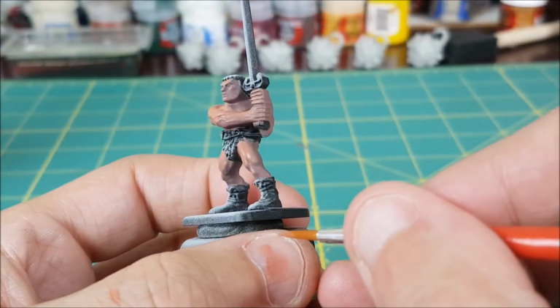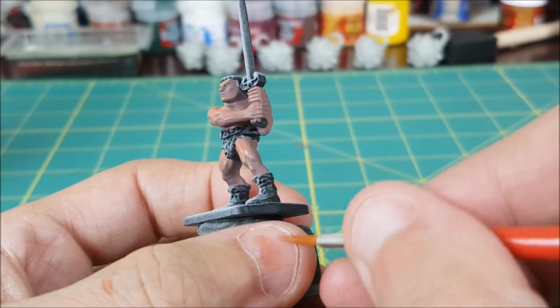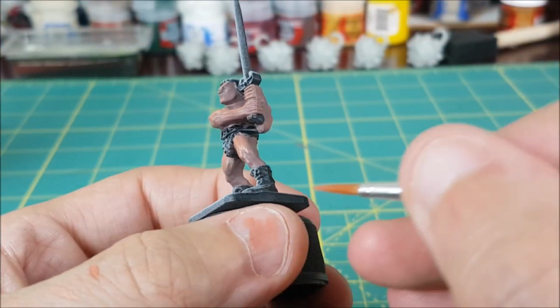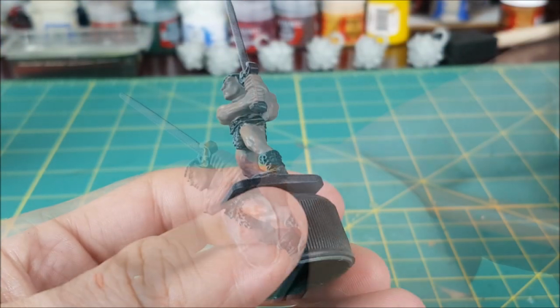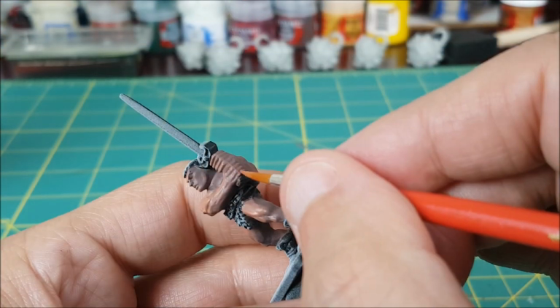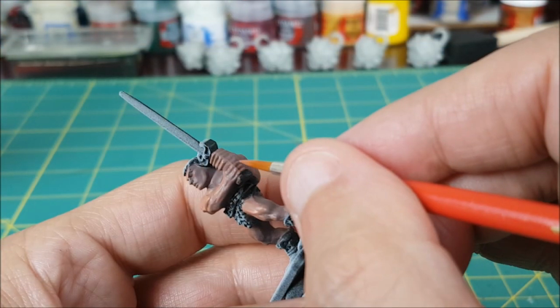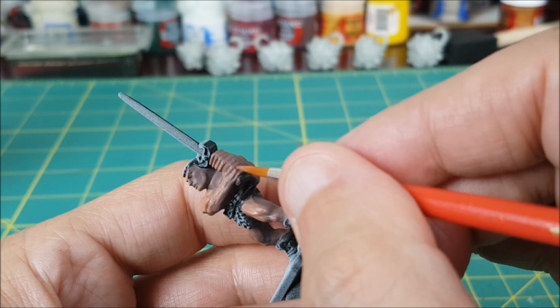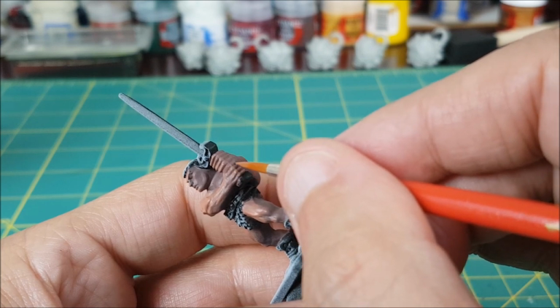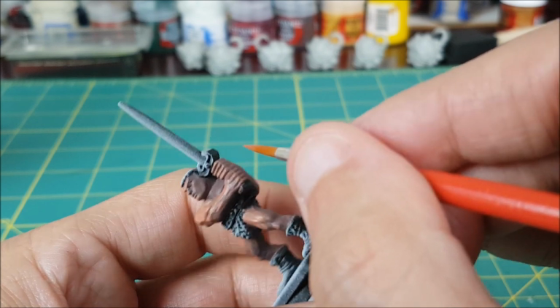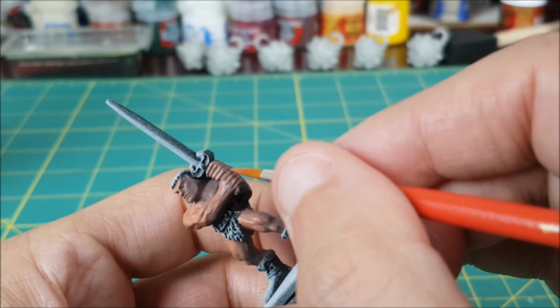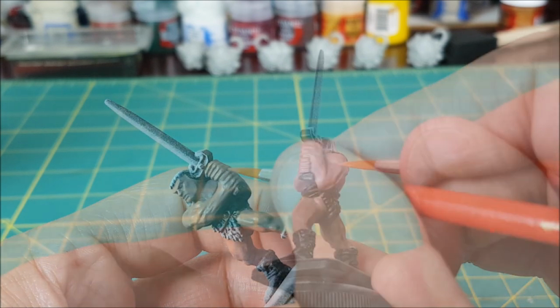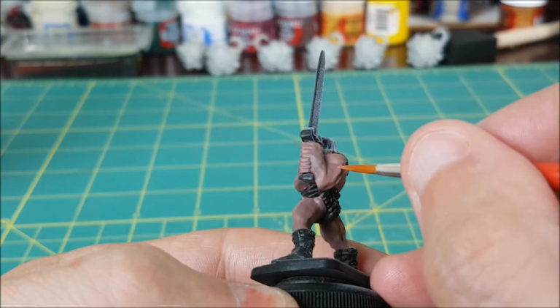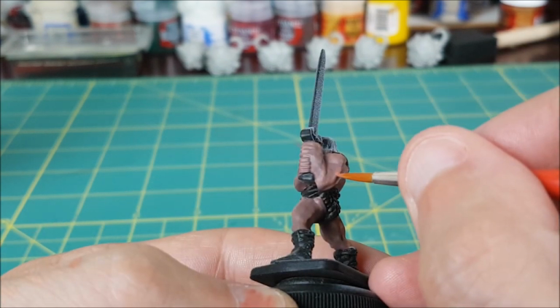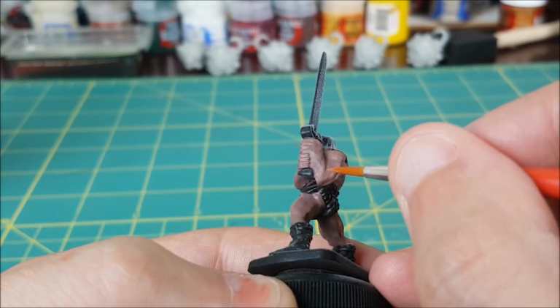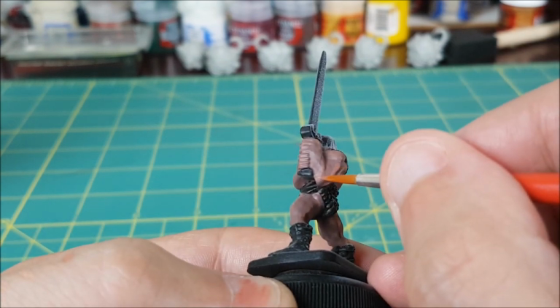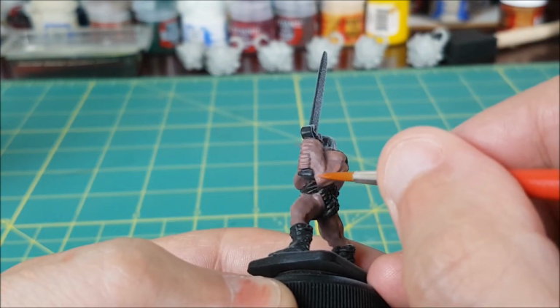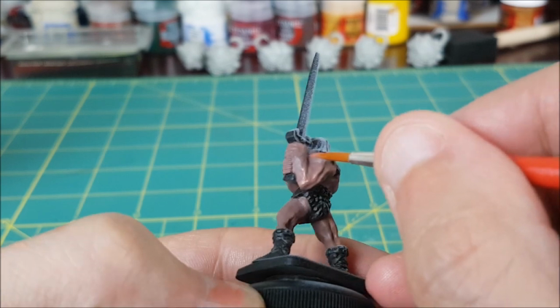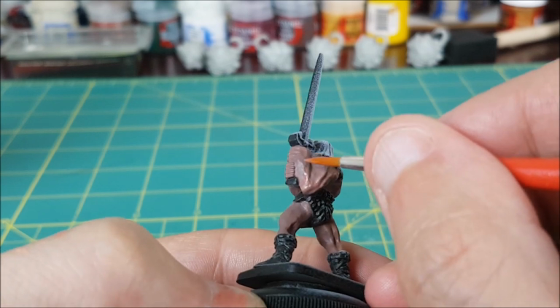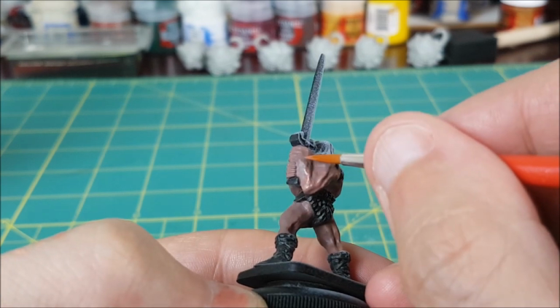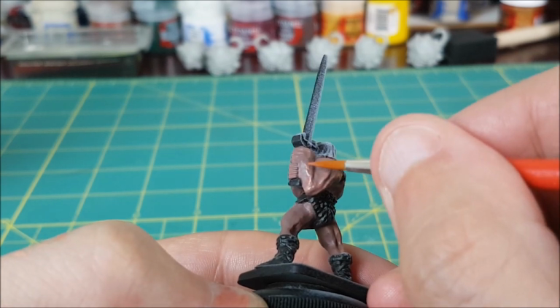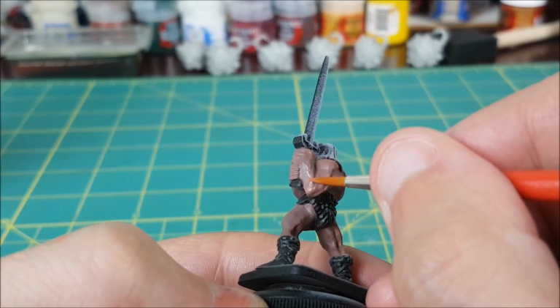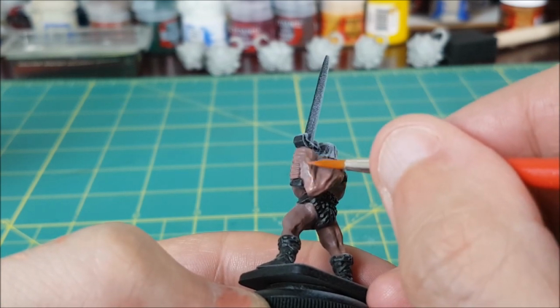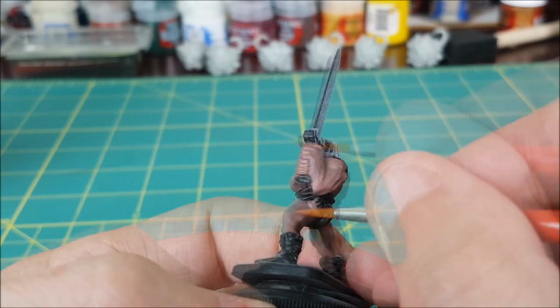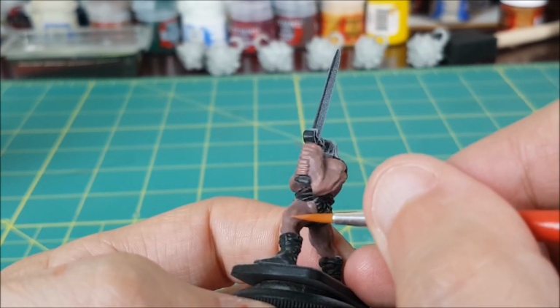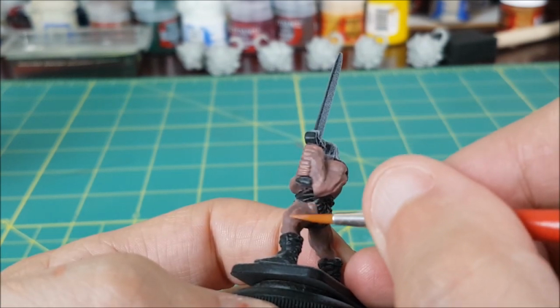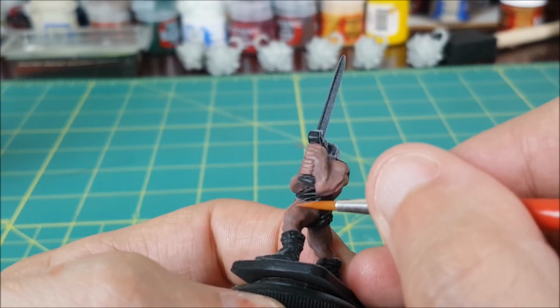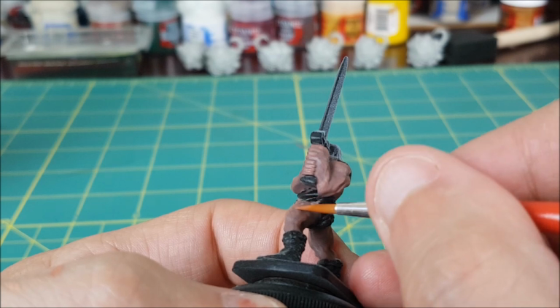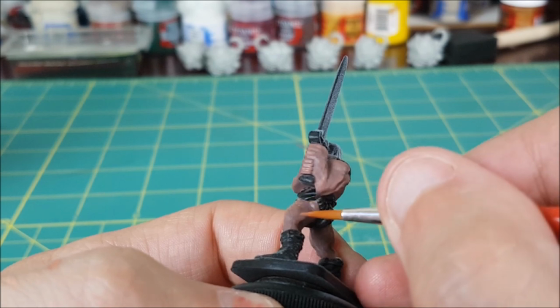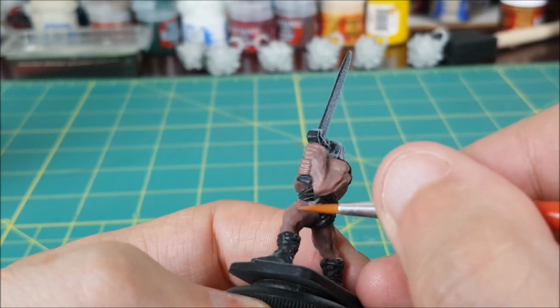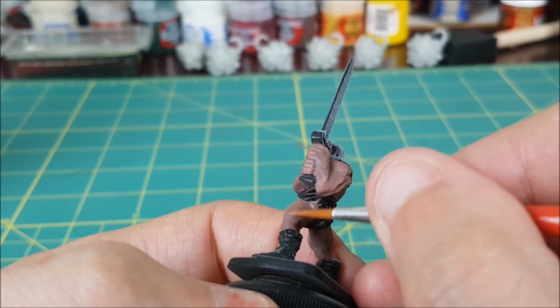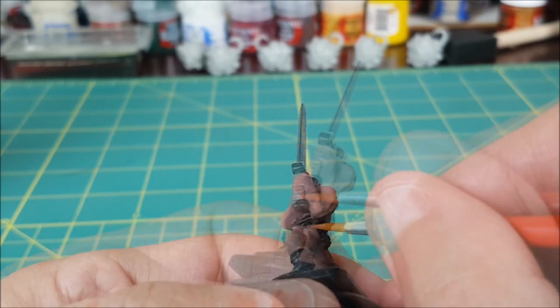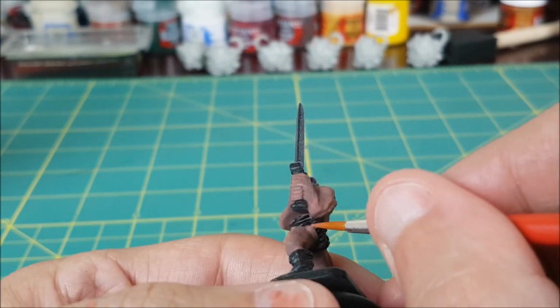Next, I'm using pure Bugman's Glow, which is going to be the highlight color for the darker areas of the skin. I'm putting this on the top half of the muscles, on the left shoulder, arm, and leg, and on top of the fingers. I'm avoiding all the grooves in the muscles — I want those to stay dark for definition.